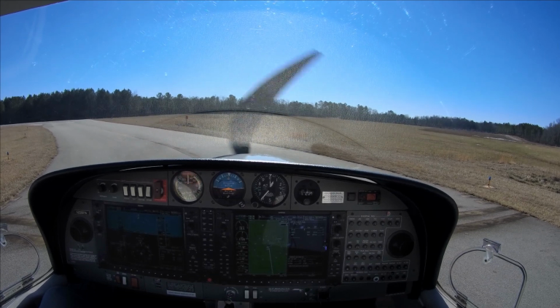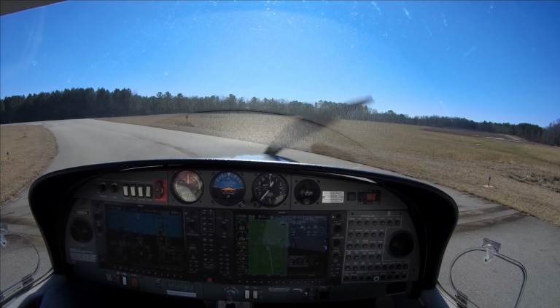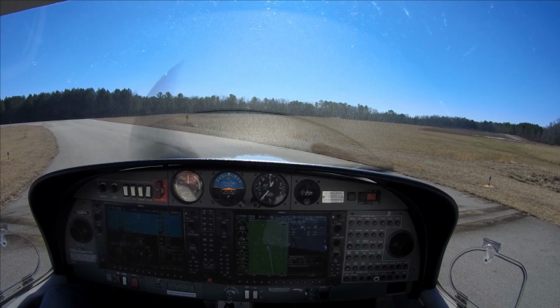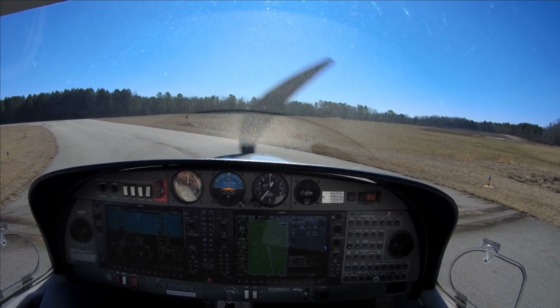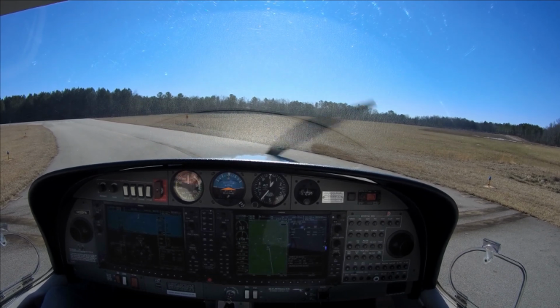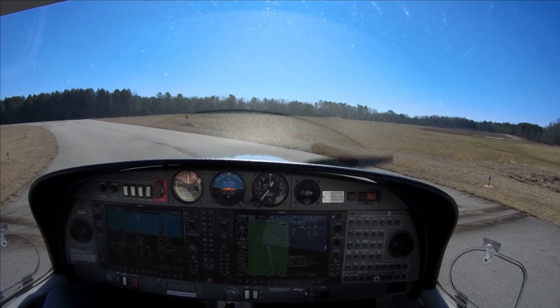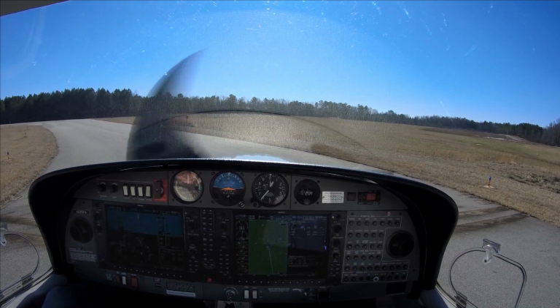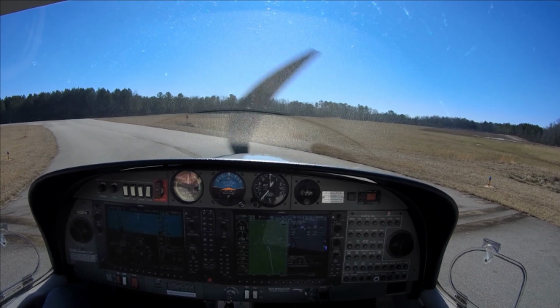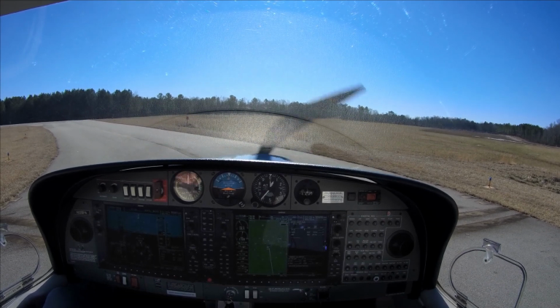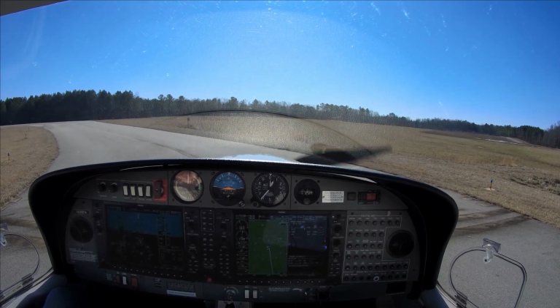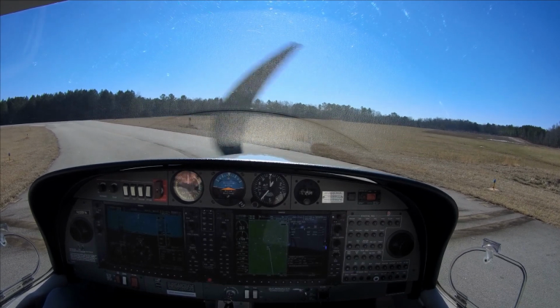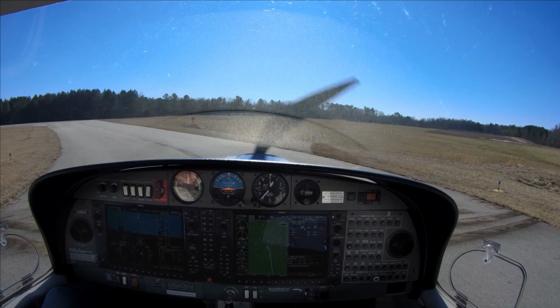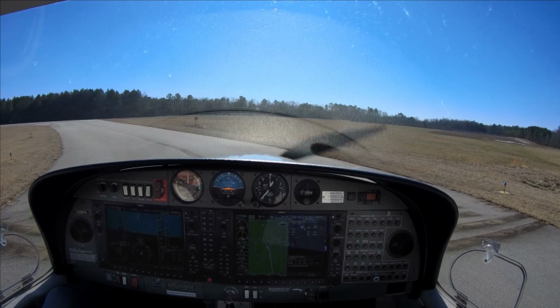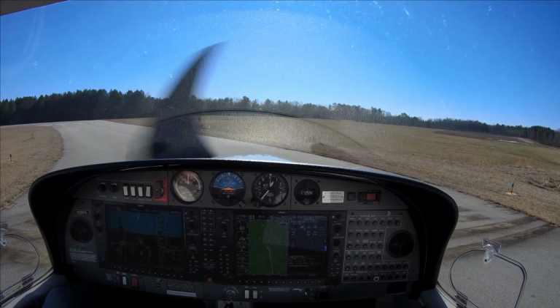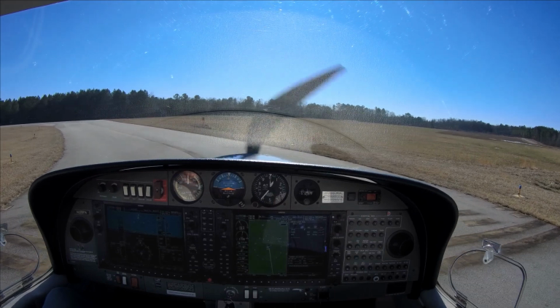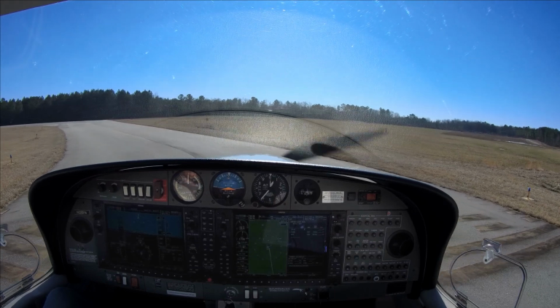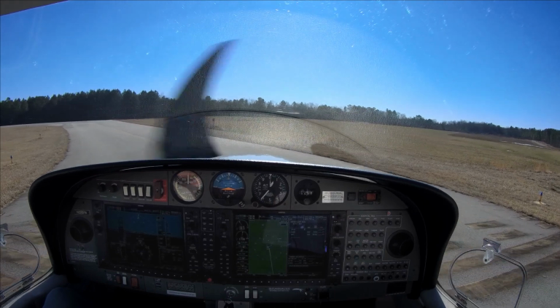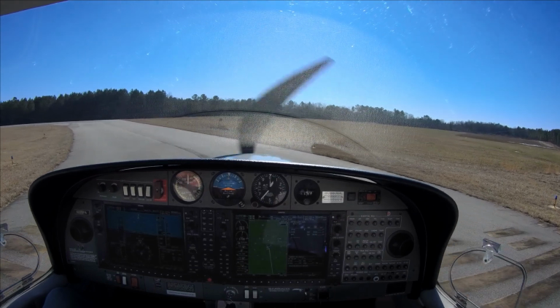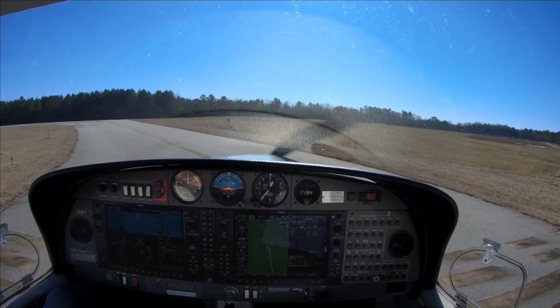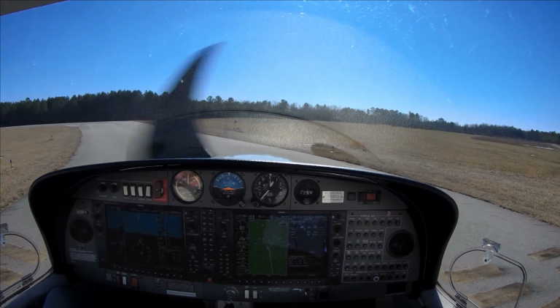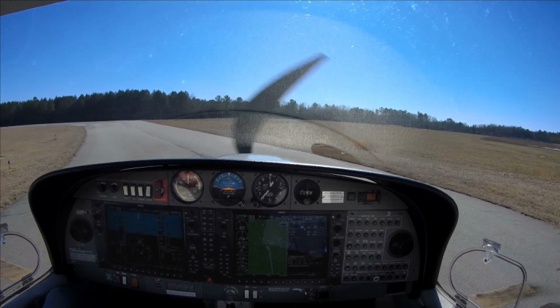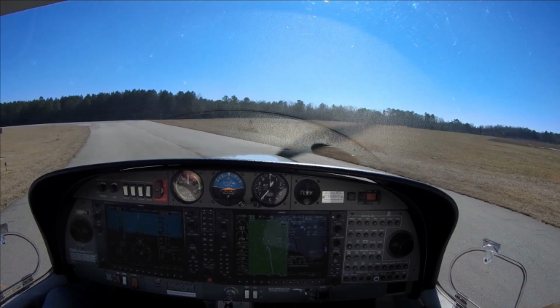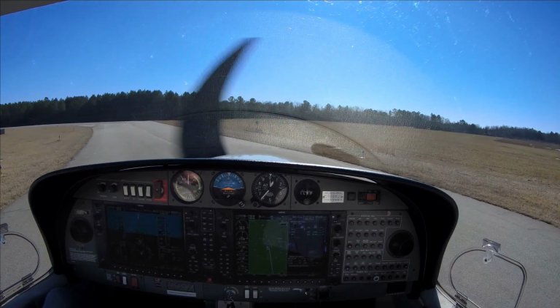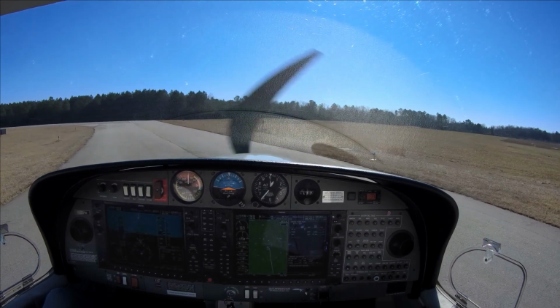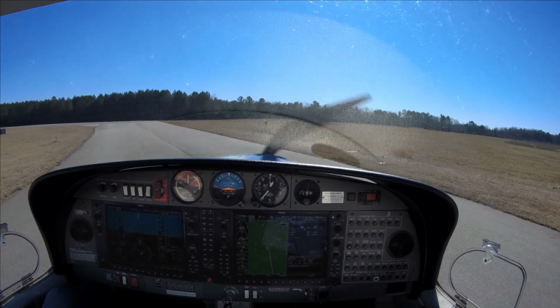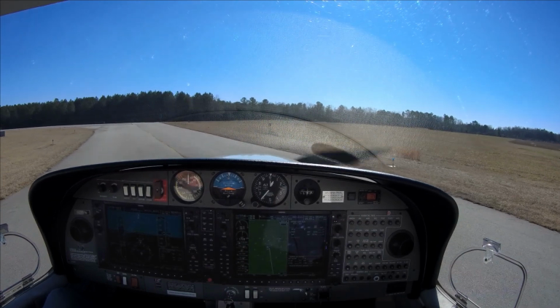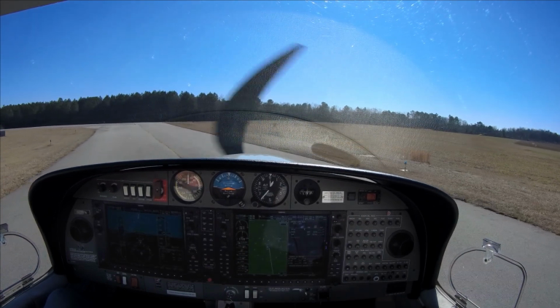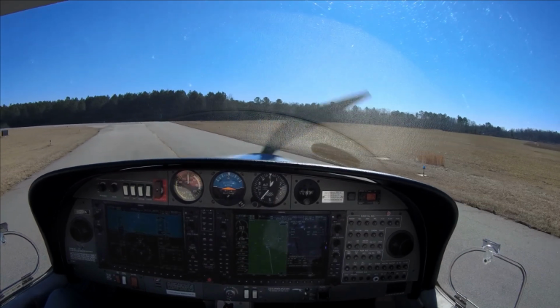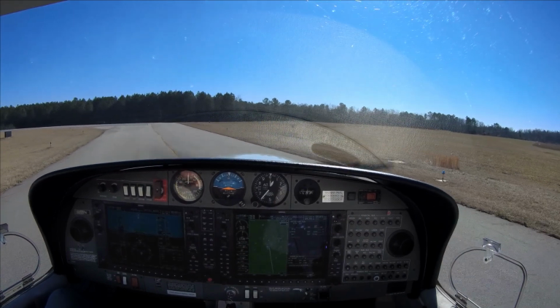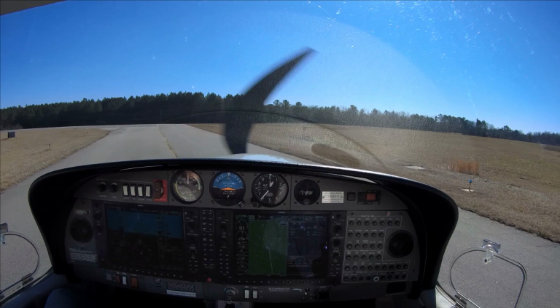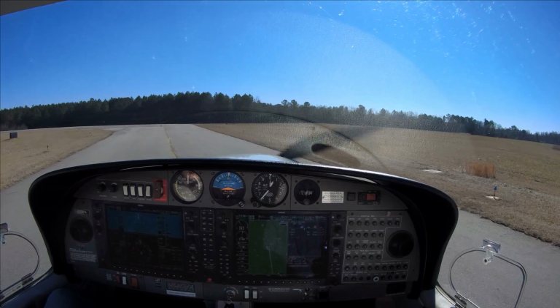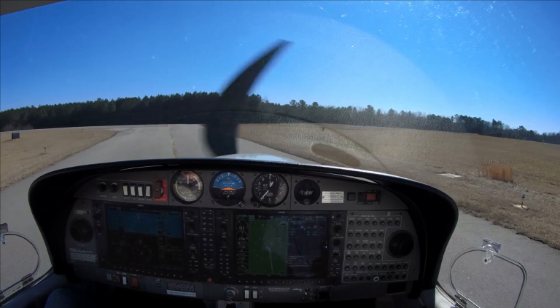Siler City traffic, Diamond 226 Papa Alpha, departing Runway 4. We'll be doing a simulated engine out after takeoff in Siler City.